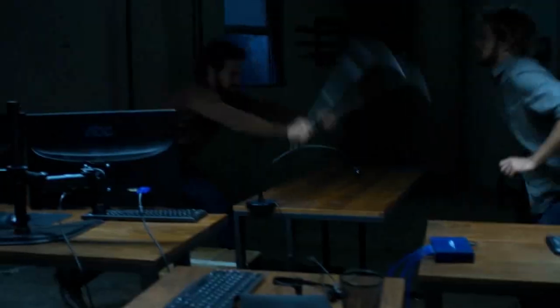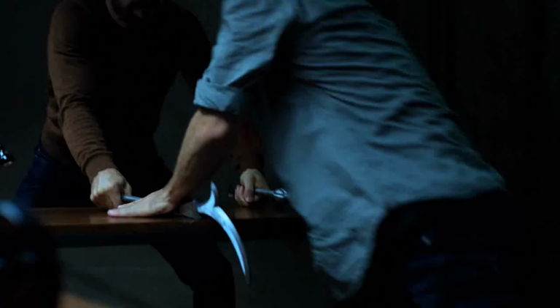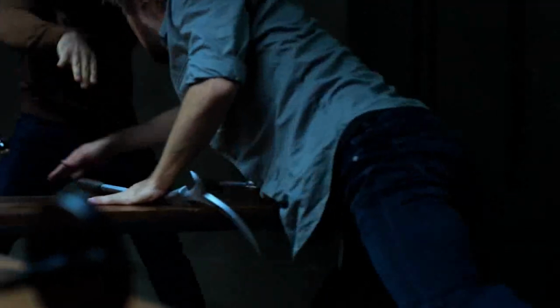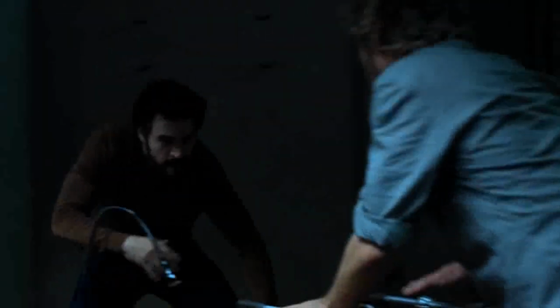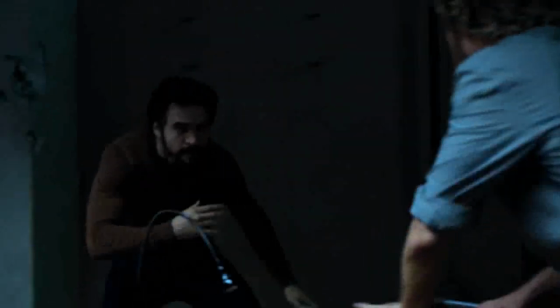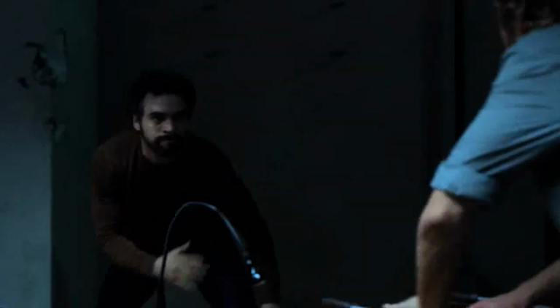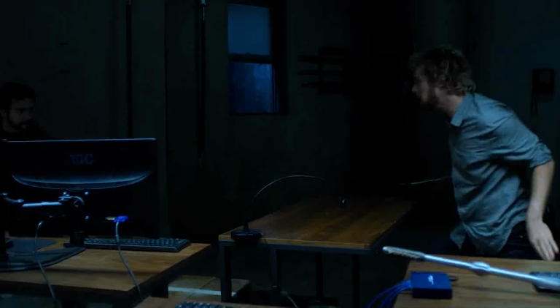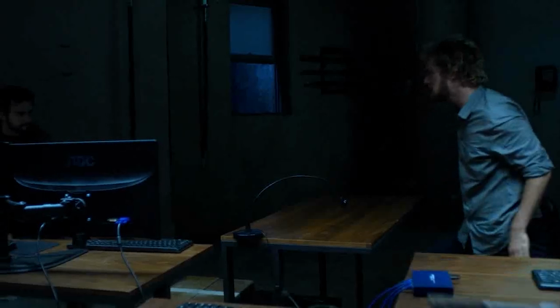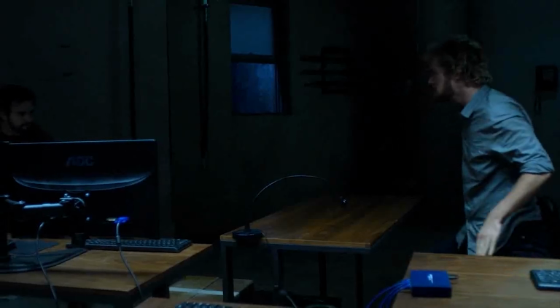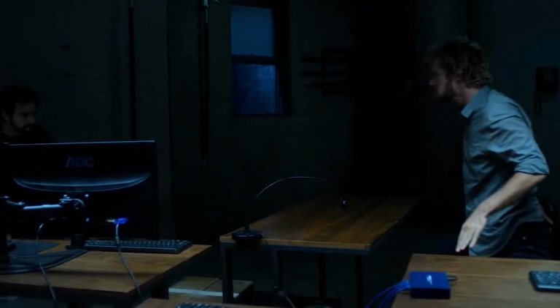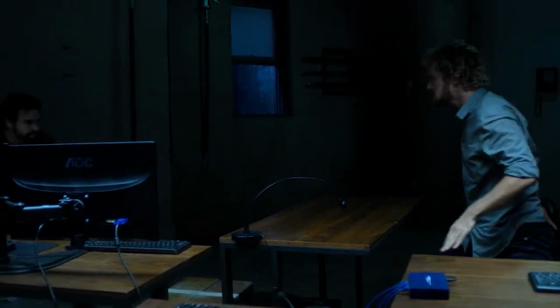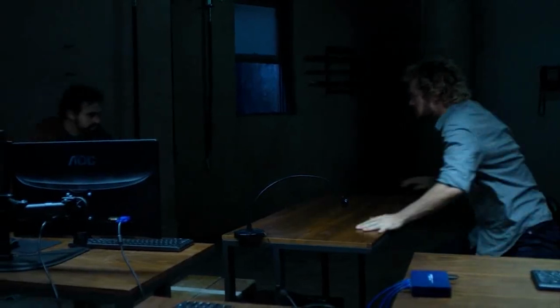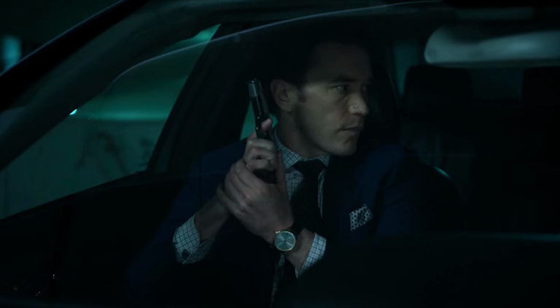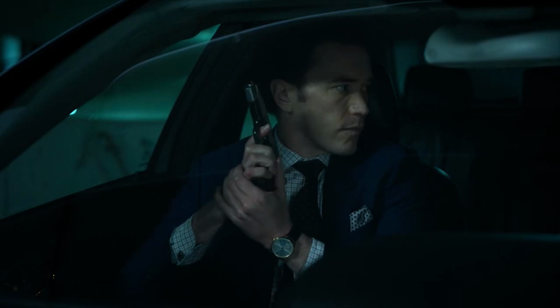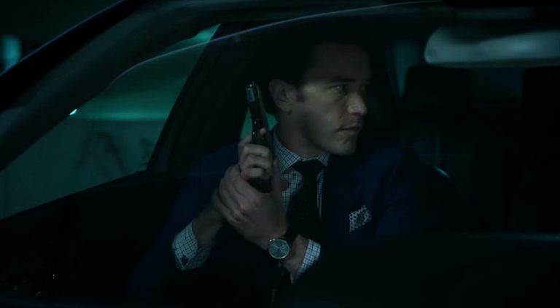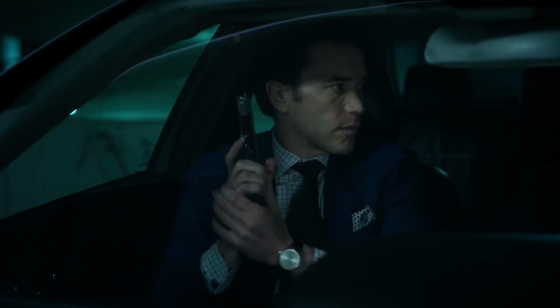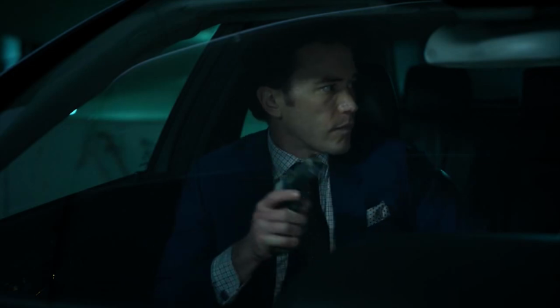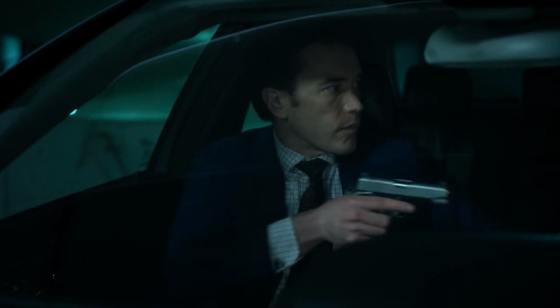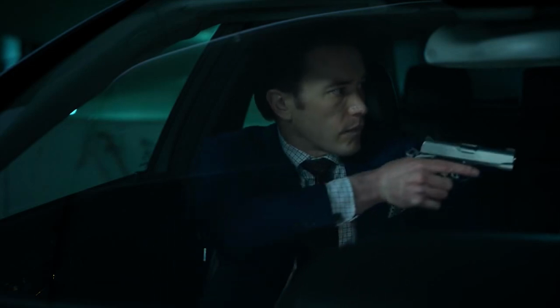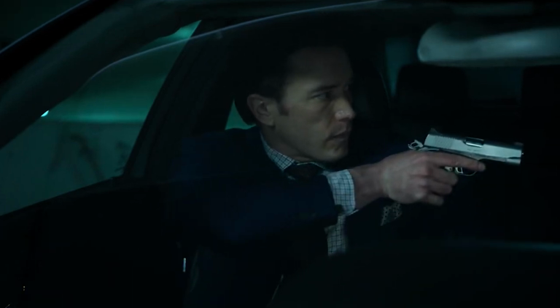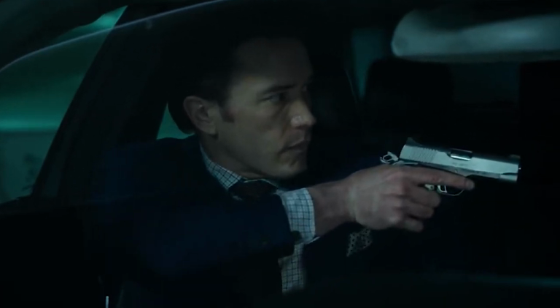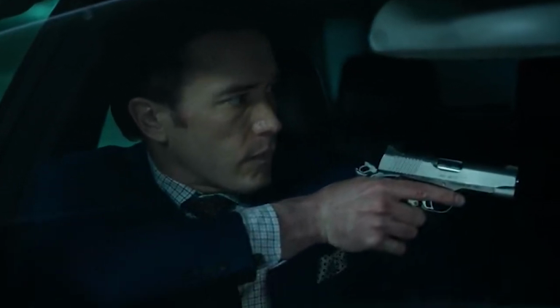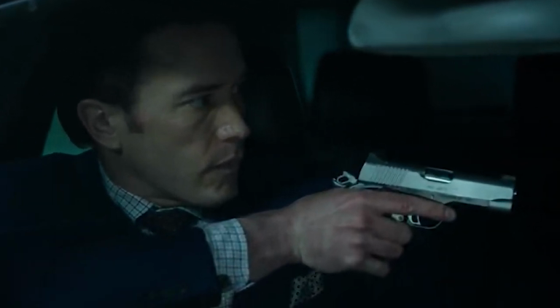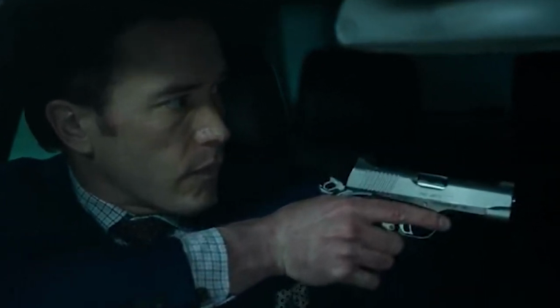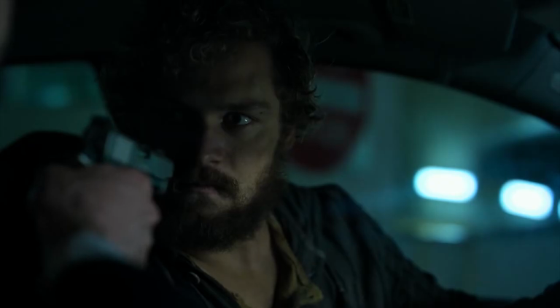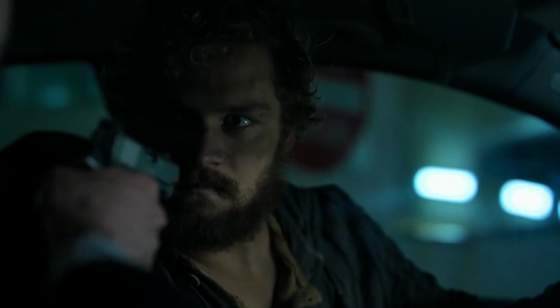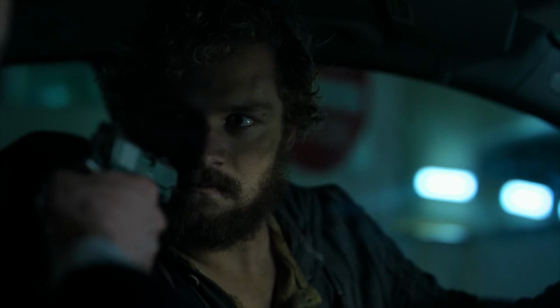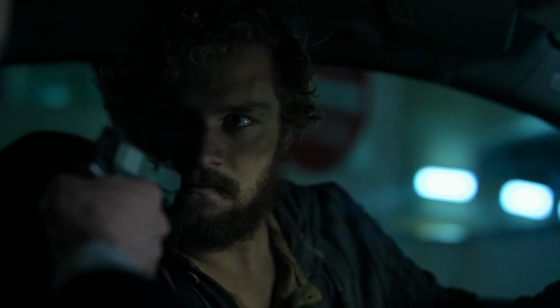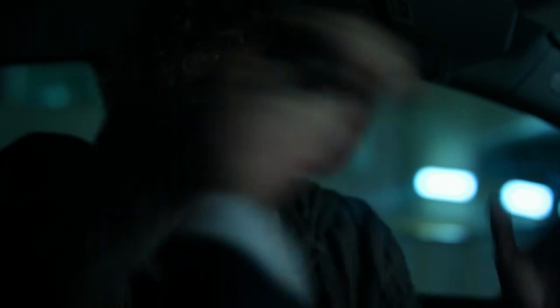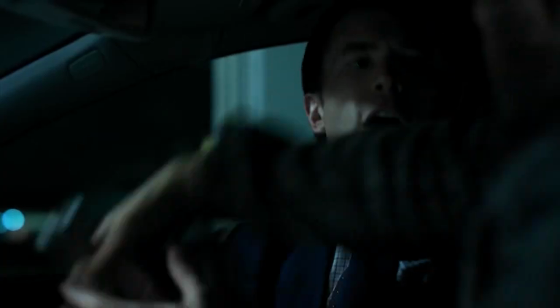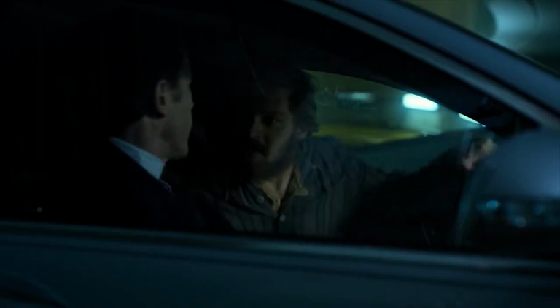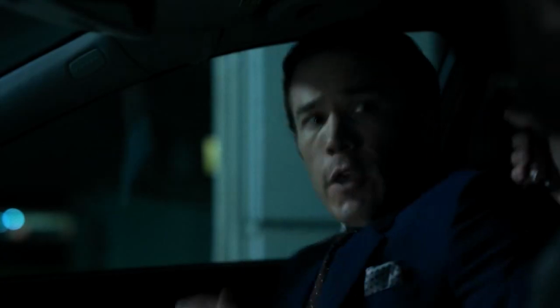Oh no, dangerous weapons. What'll we do? There — glad we got rid of that sense of danger. Another gun, but remember to not put your finger on the trigger, because we don't want that sense of danger. Danny grabs the gun and now it's out of the guy's hand for reasons.